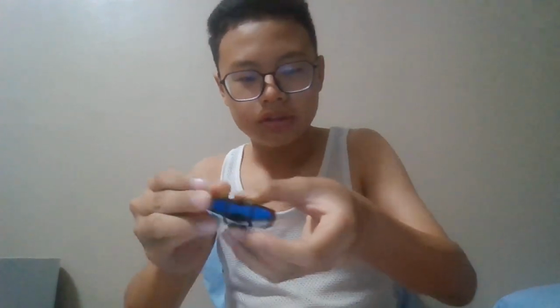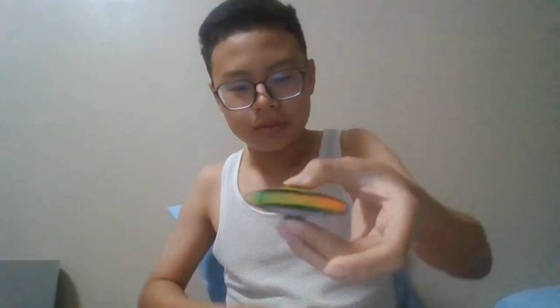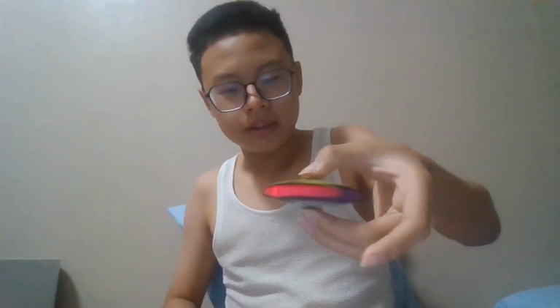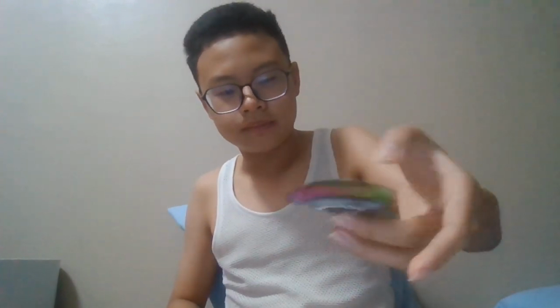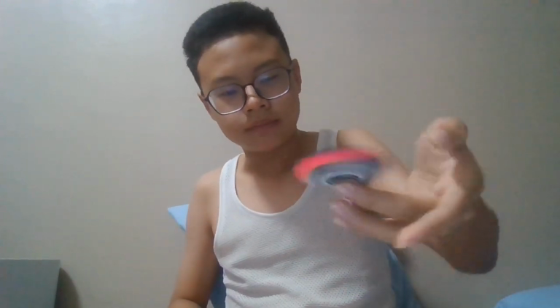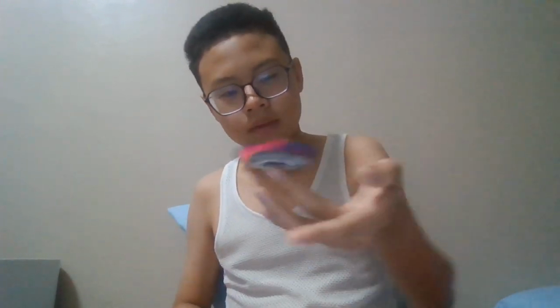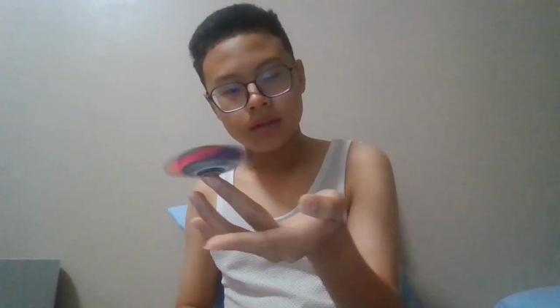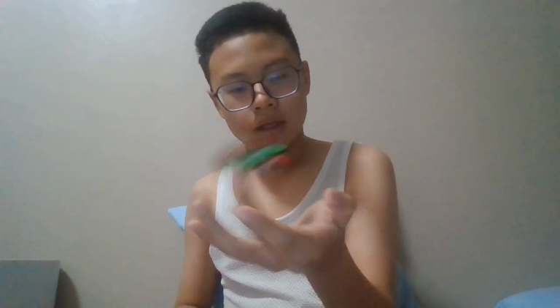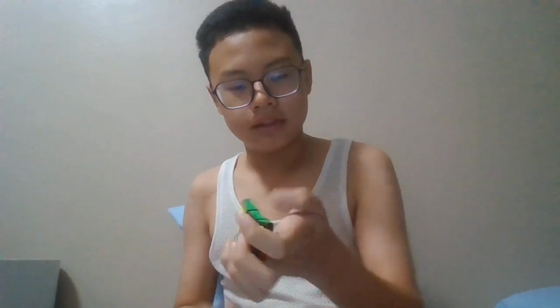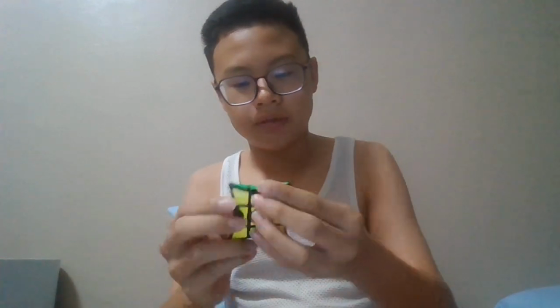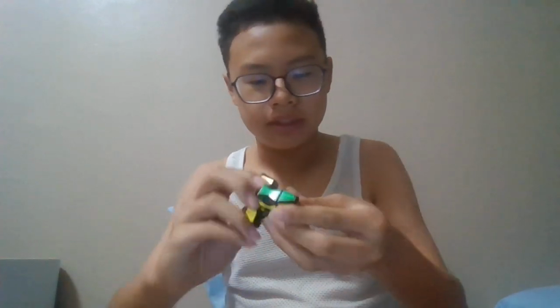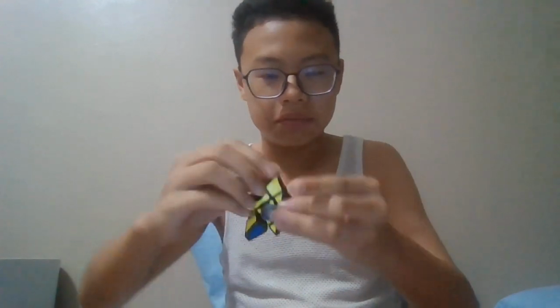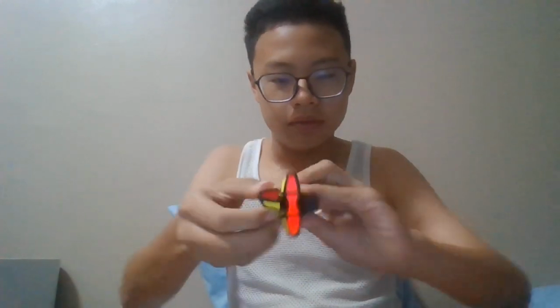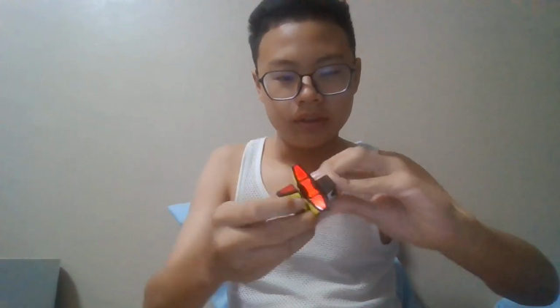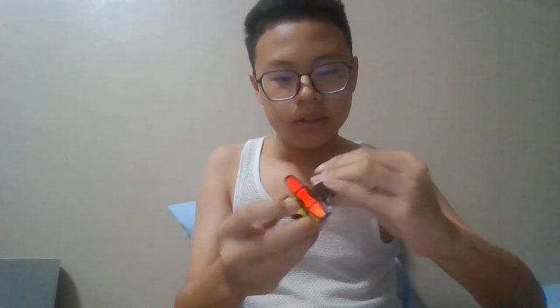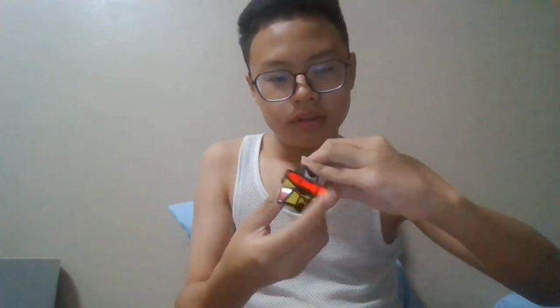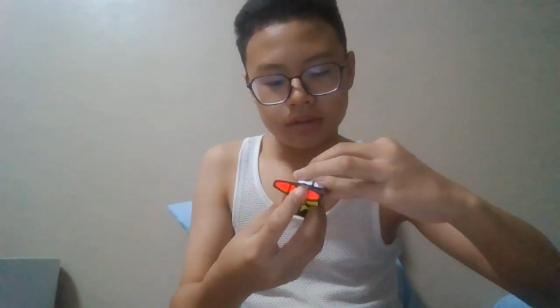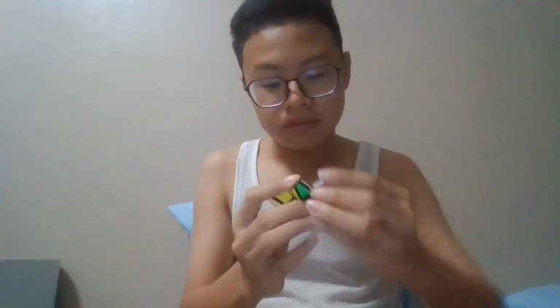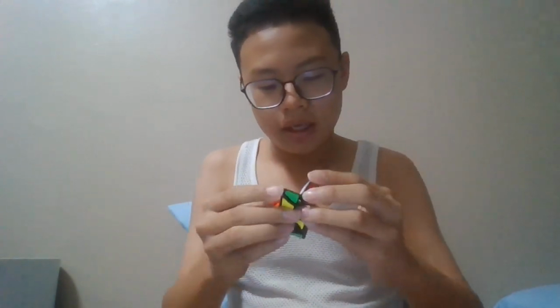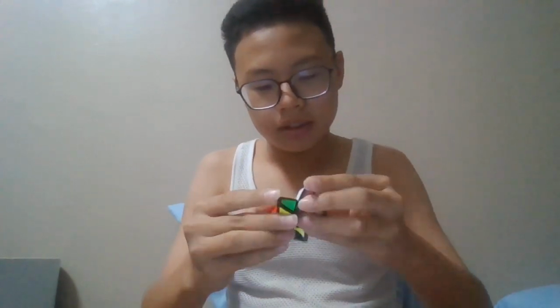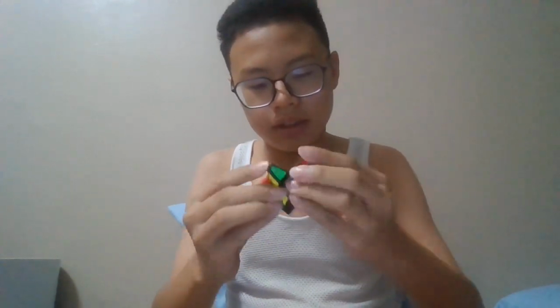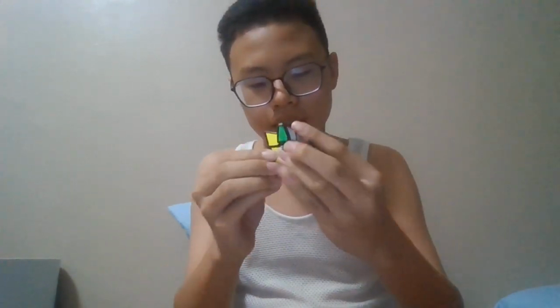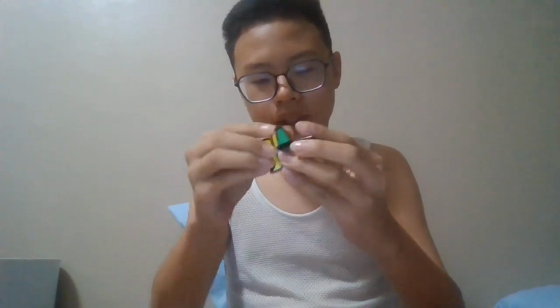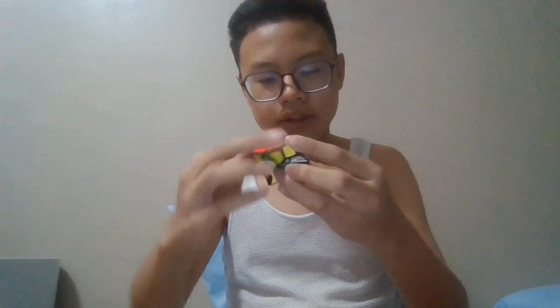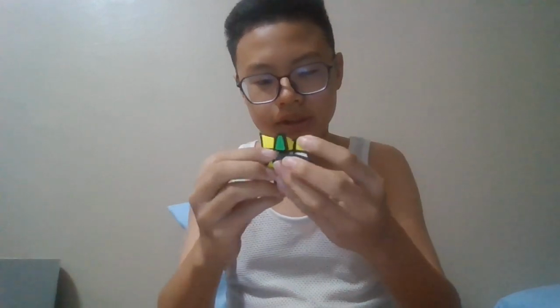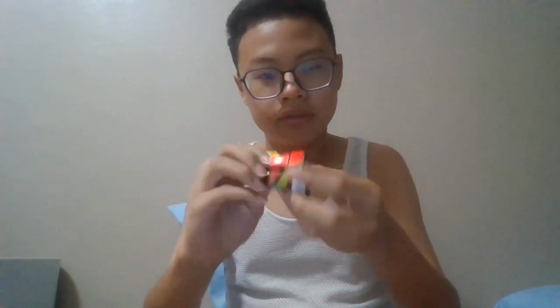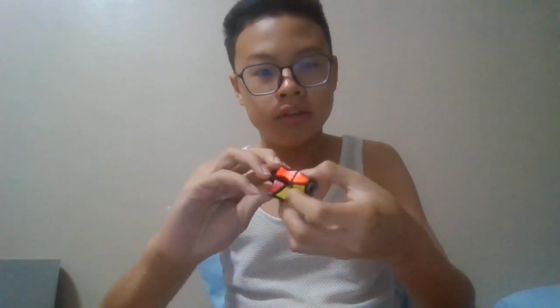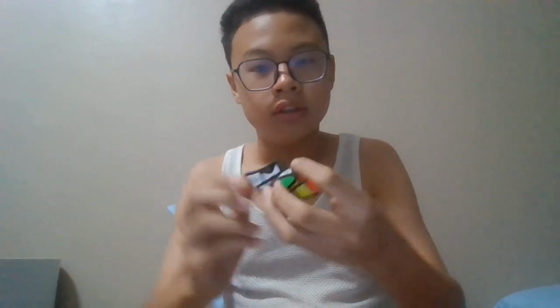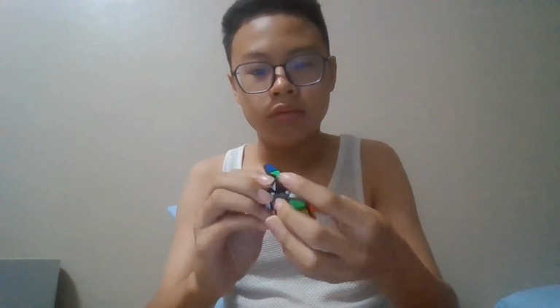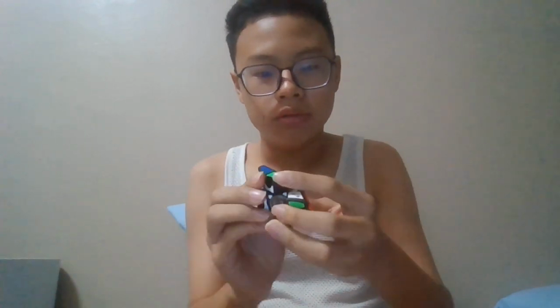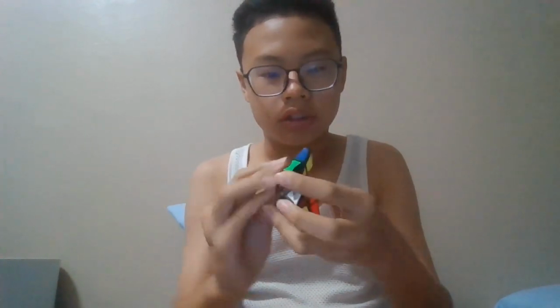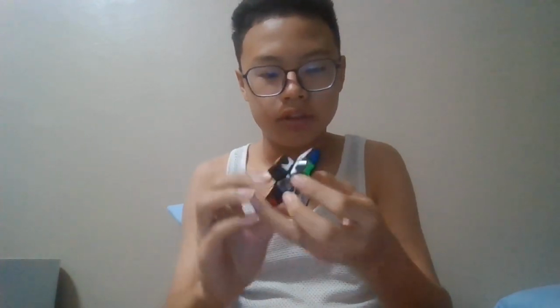It's cute, you can spin it and solve it at the same time. And it does shape-shift. Wow, it's kinda crazy.